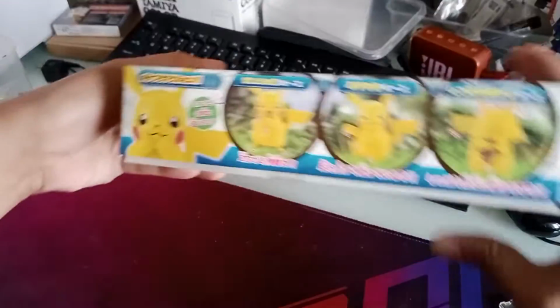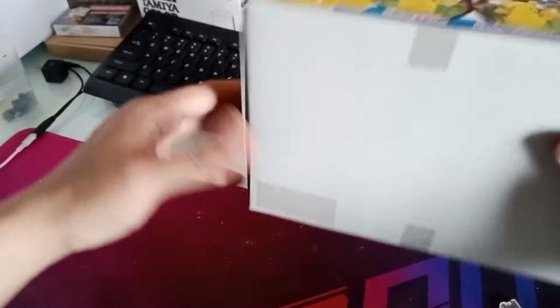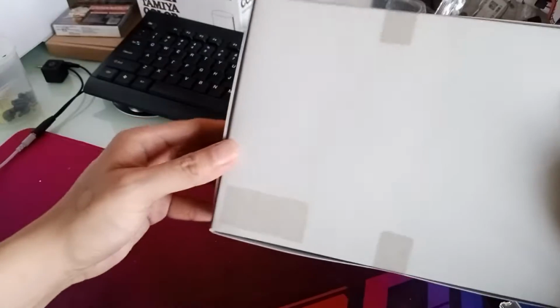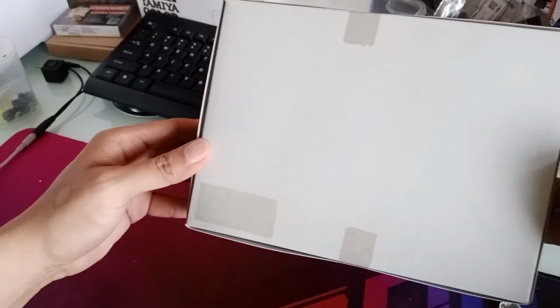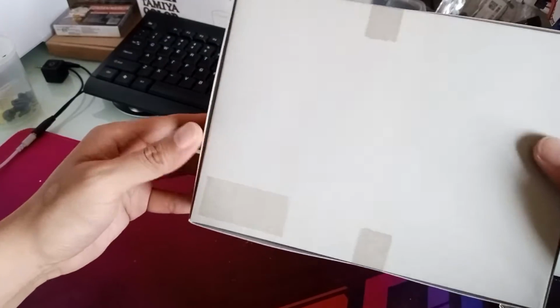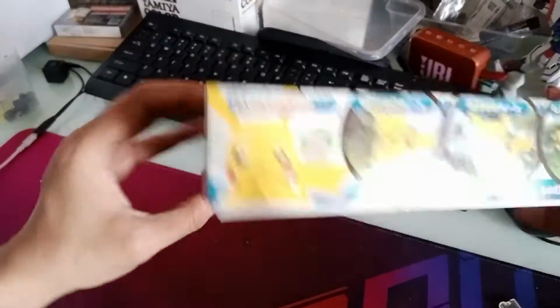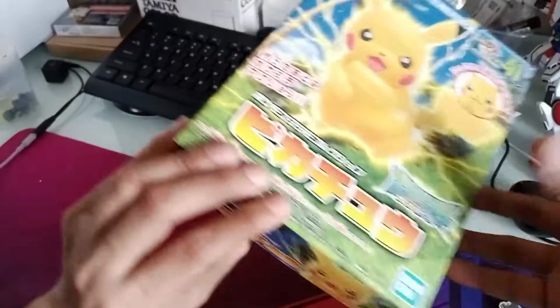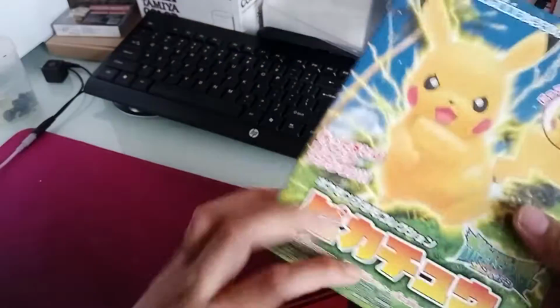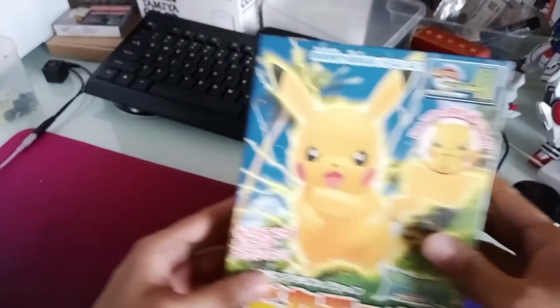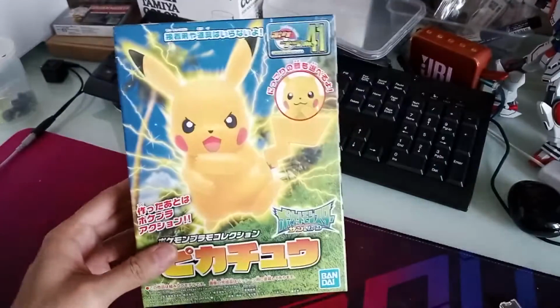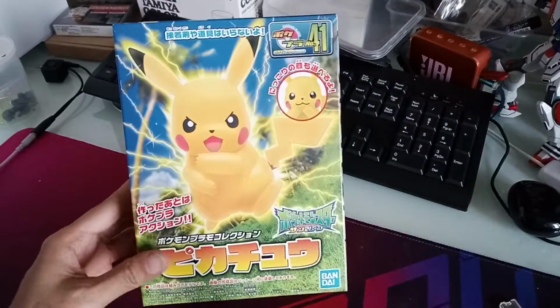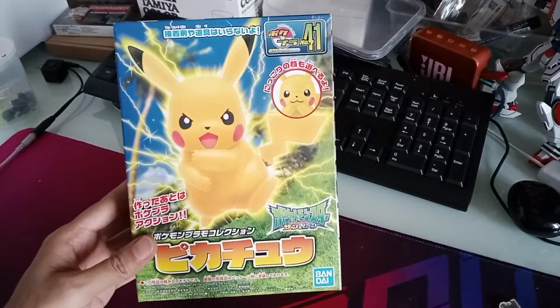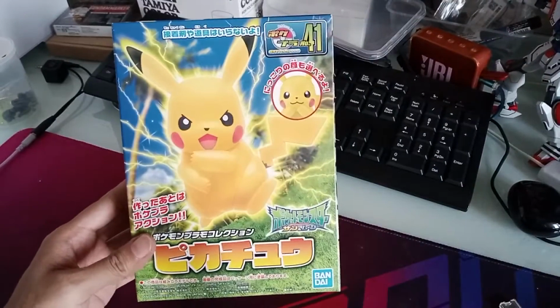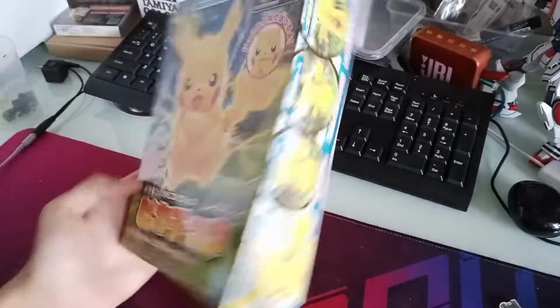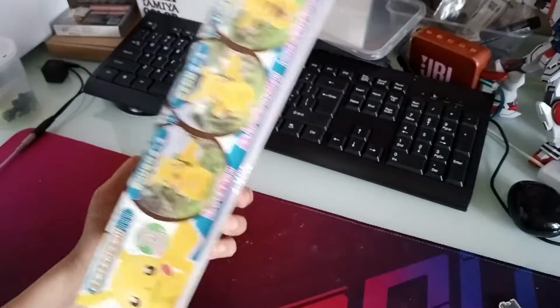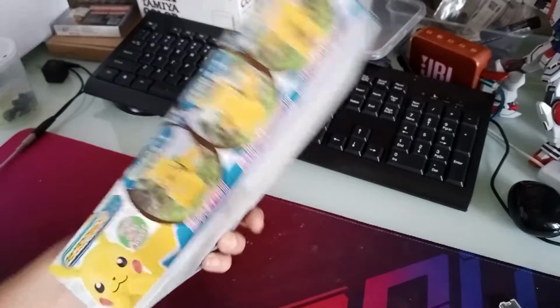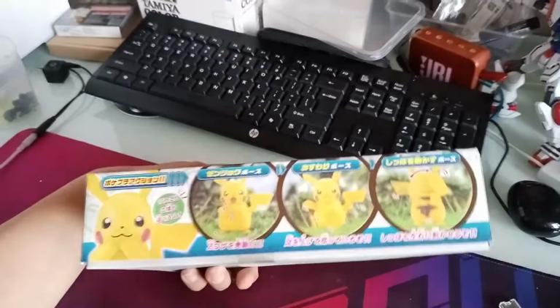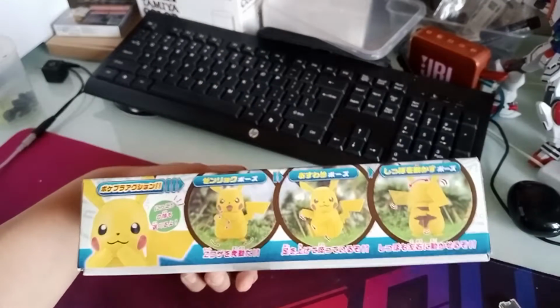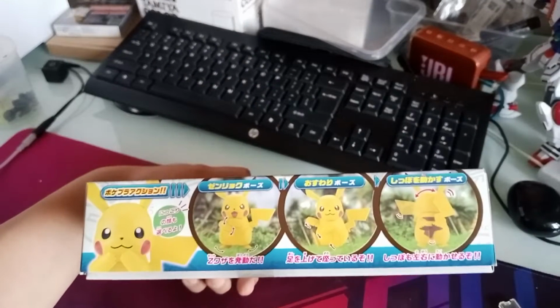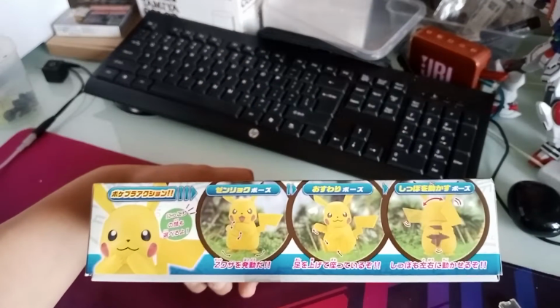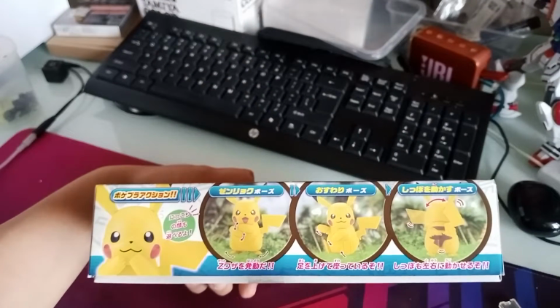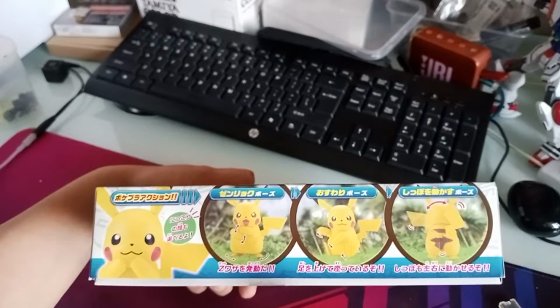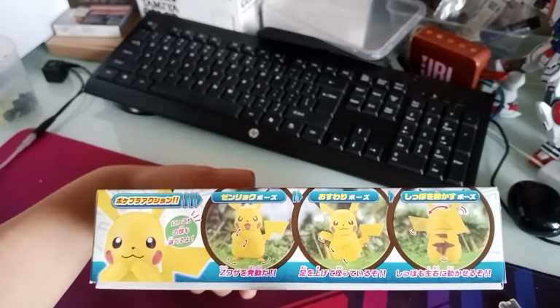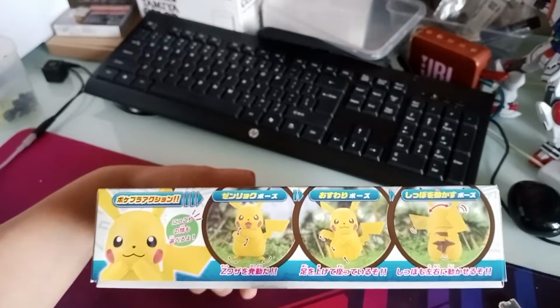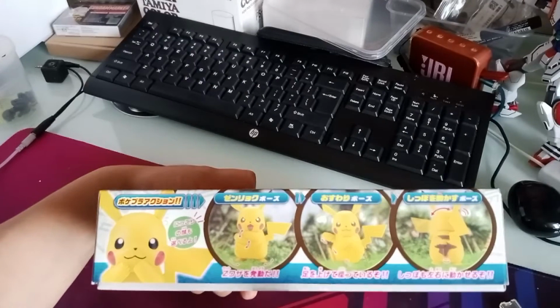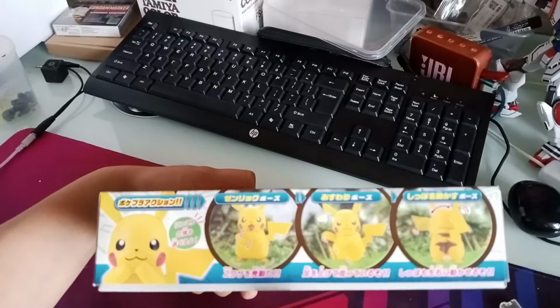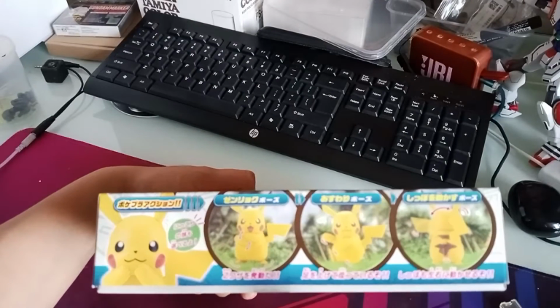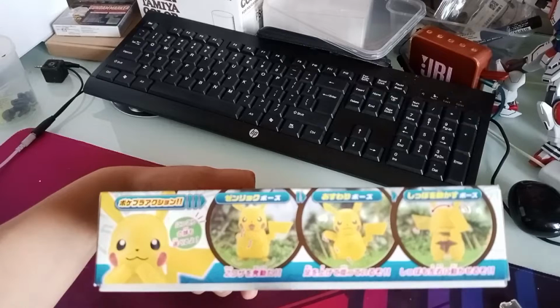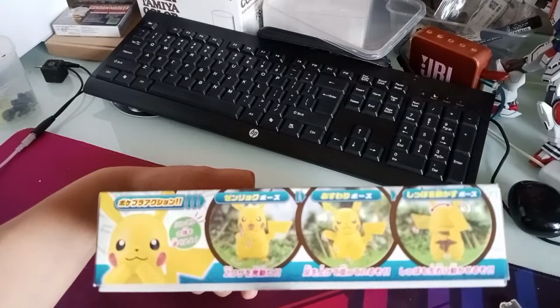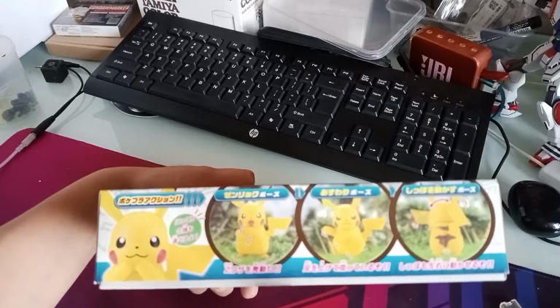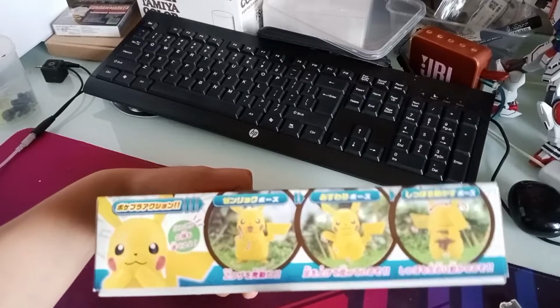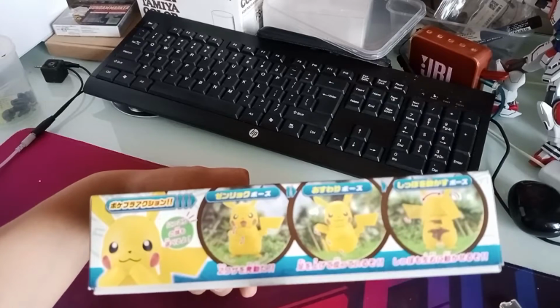First and foremost, you can see it's sealed with tape on the side. Here's what the box looks like — it's Pikachu by Bandai. It's showing some movement for the arms, articulation for the arms, legs, and the tail, as well as the ears.